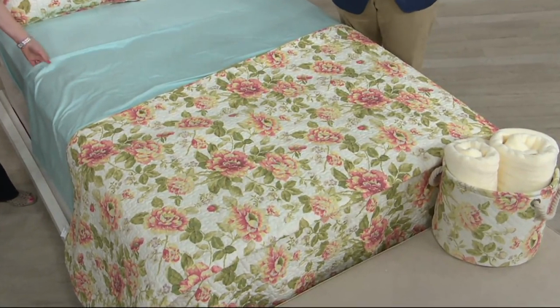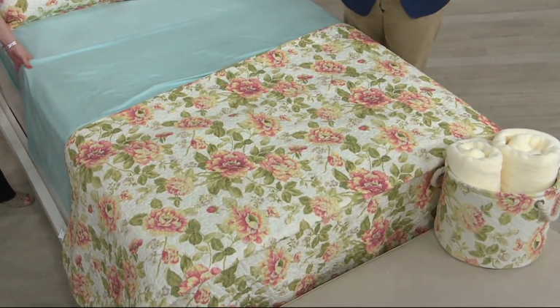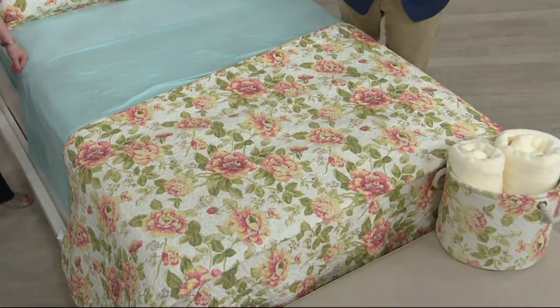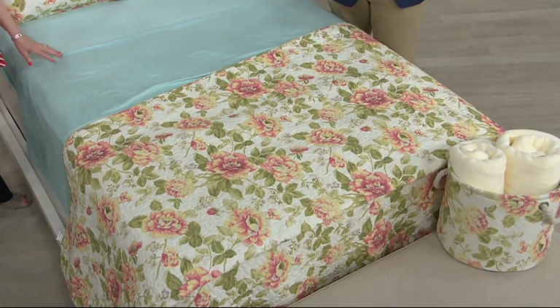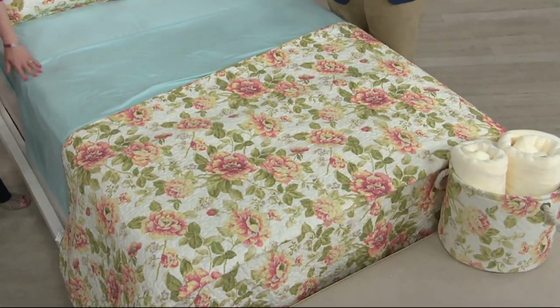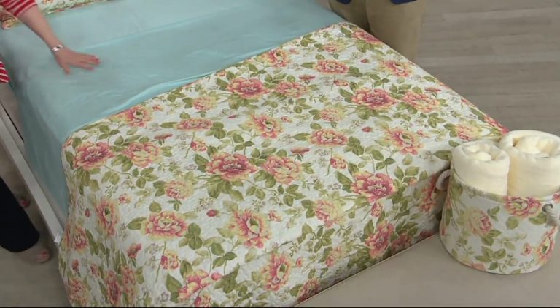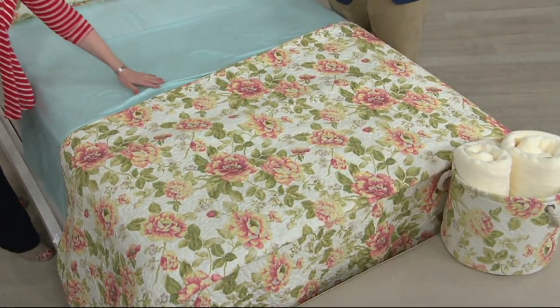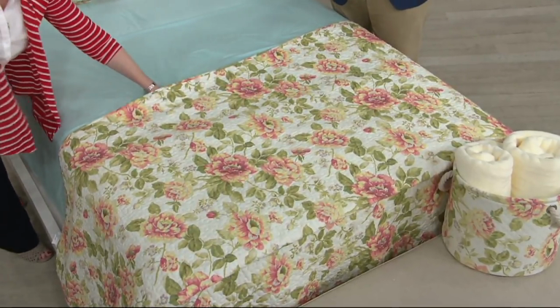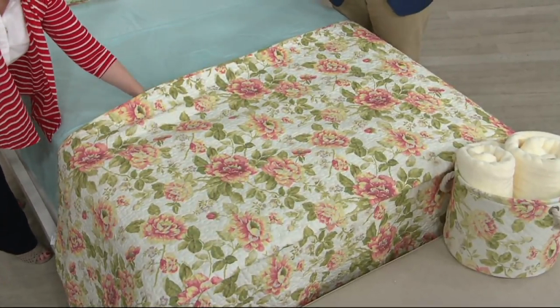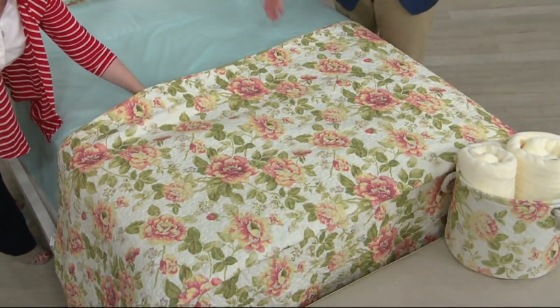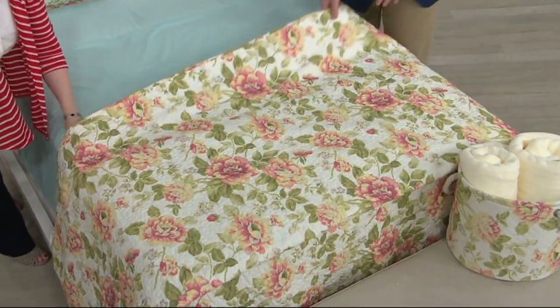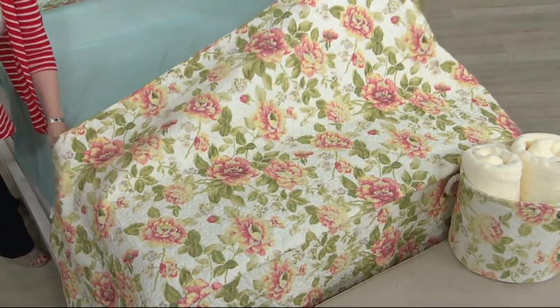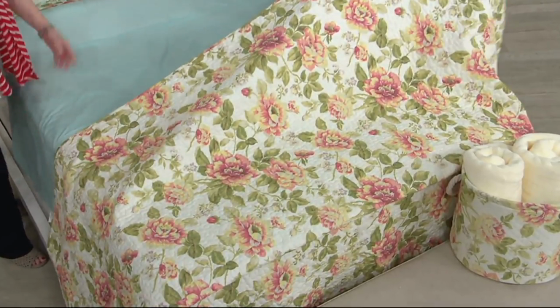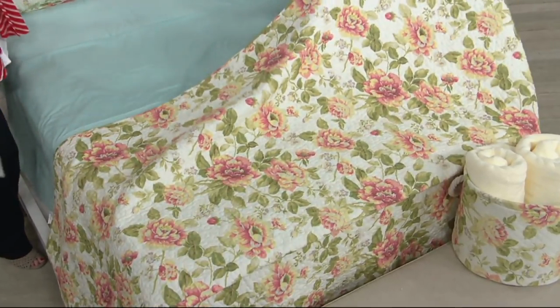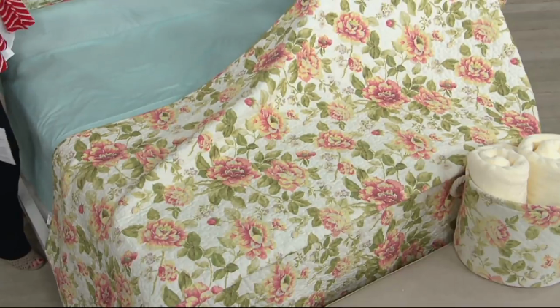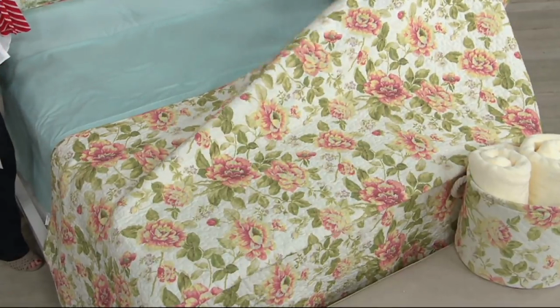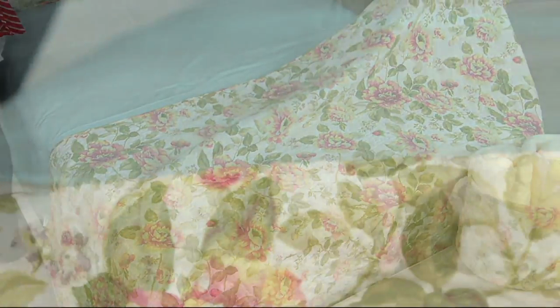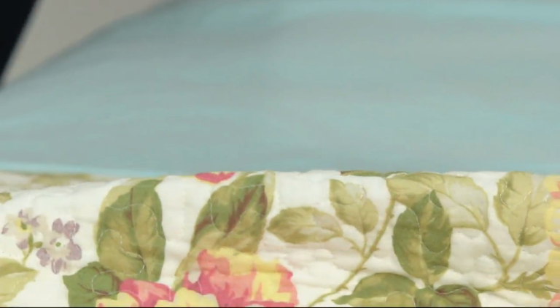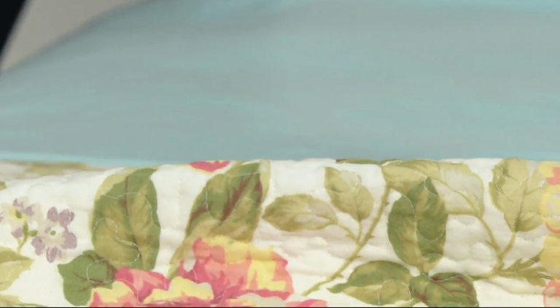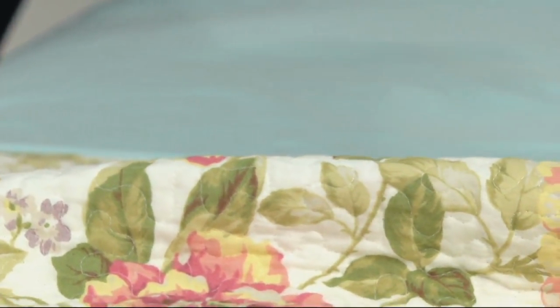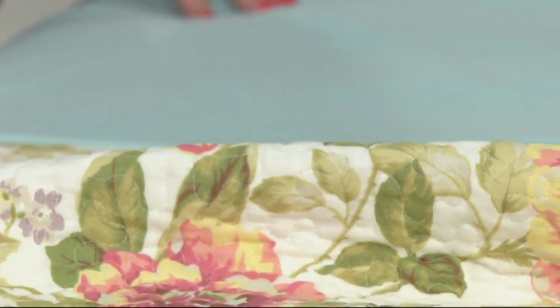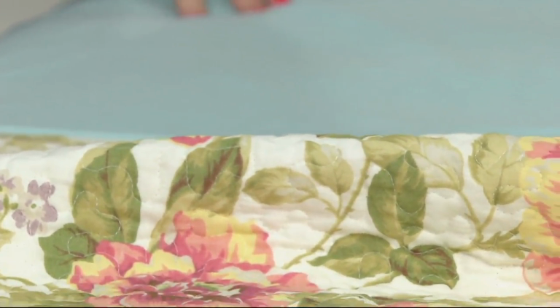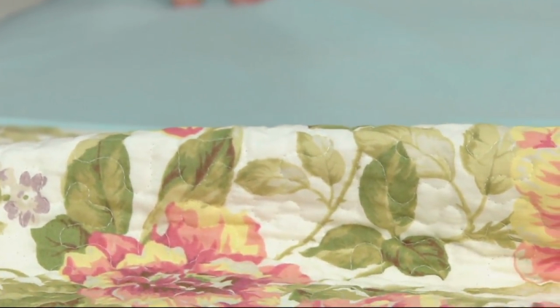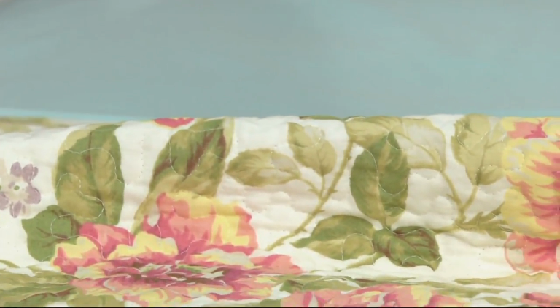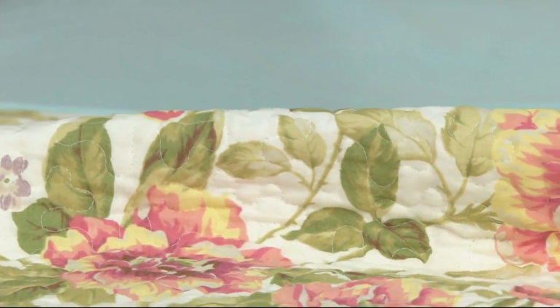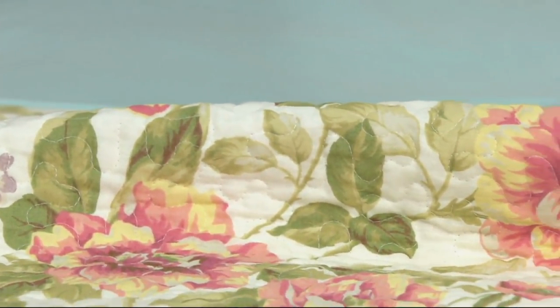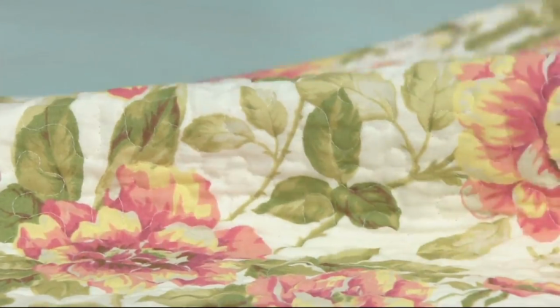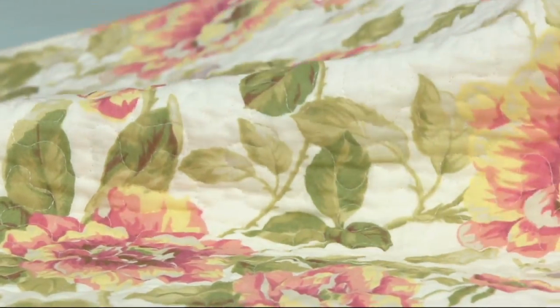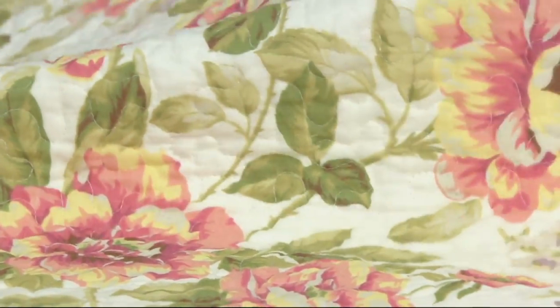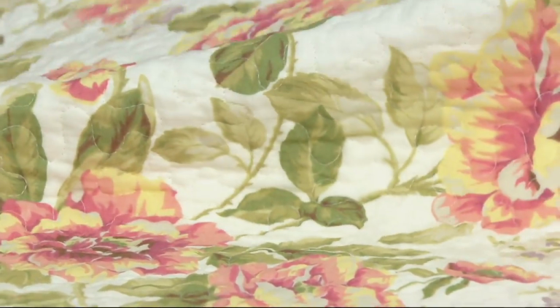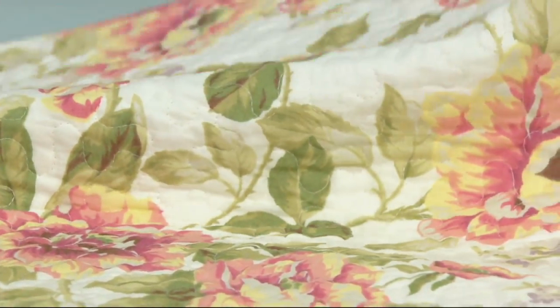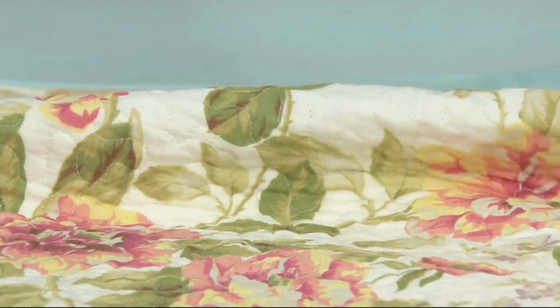Or if you pick up a twin and you have a neutral sofa — maybe in cream or oatmeal — use this on the back of your sofa. Wouldn't that be a great way to spark up a room, whether it's the den, the living room, or the family room? It just adds that little bit of color.